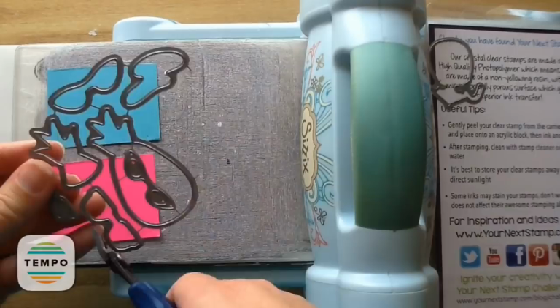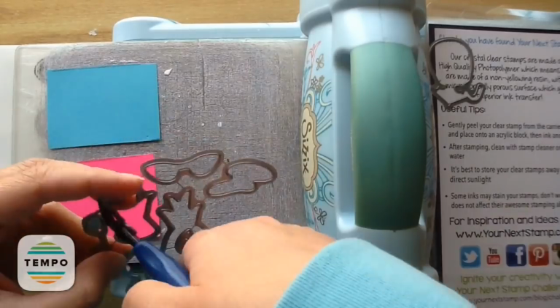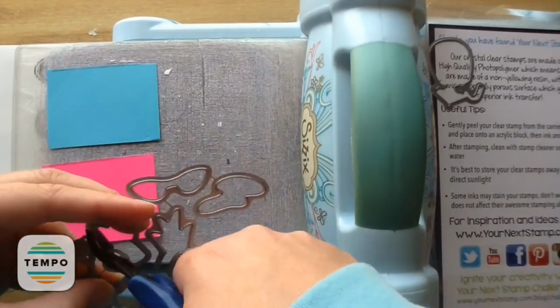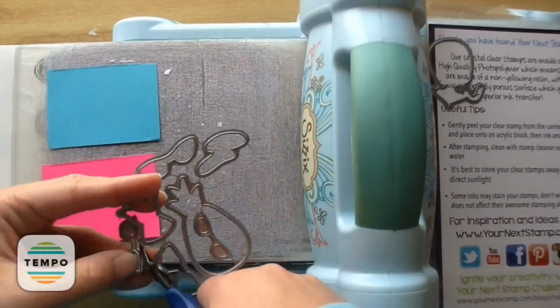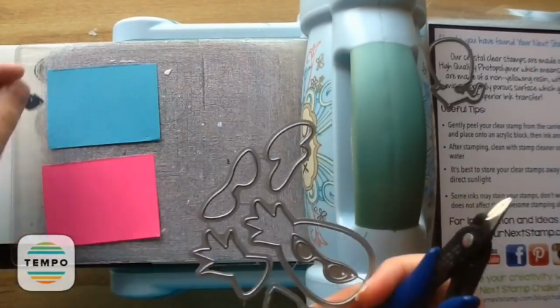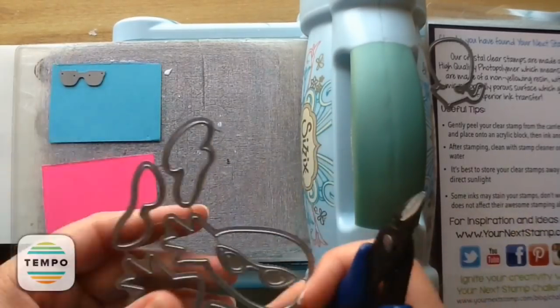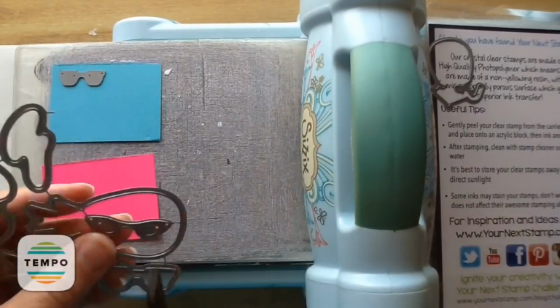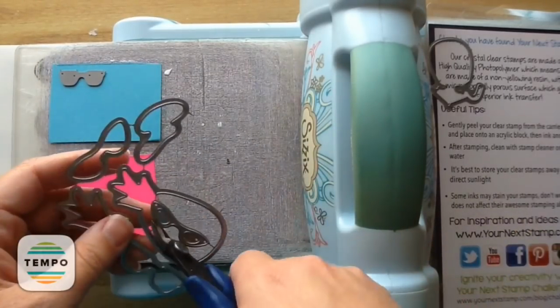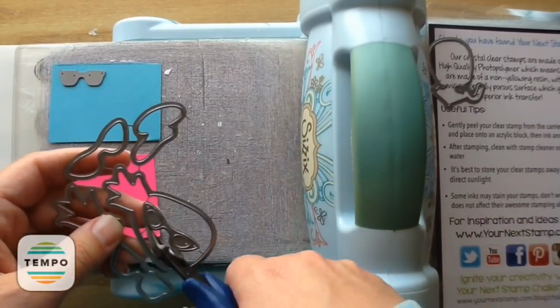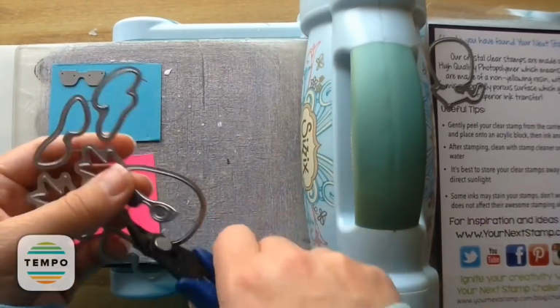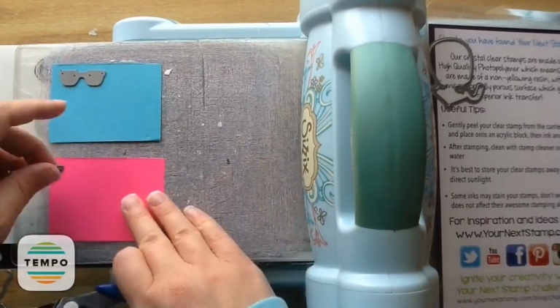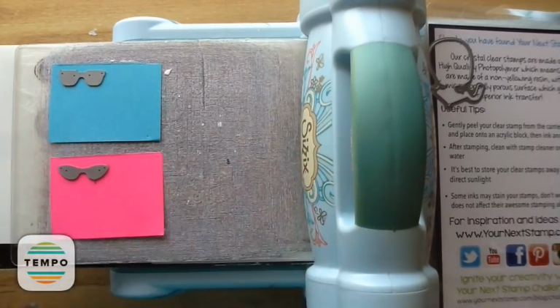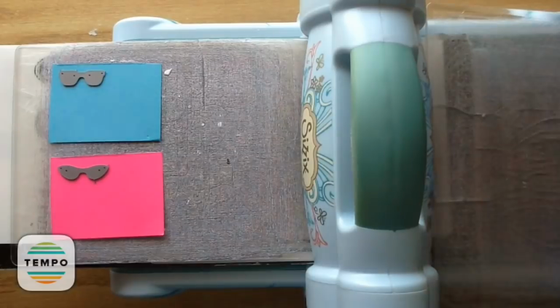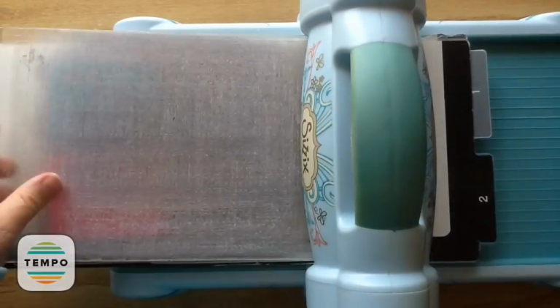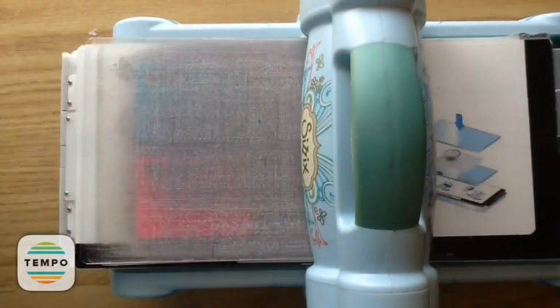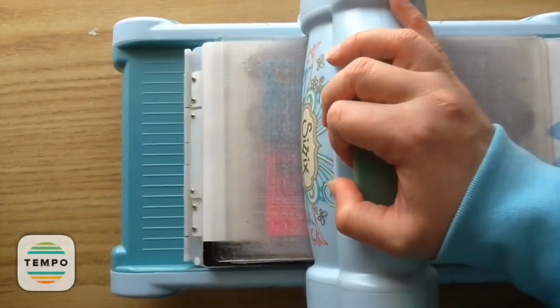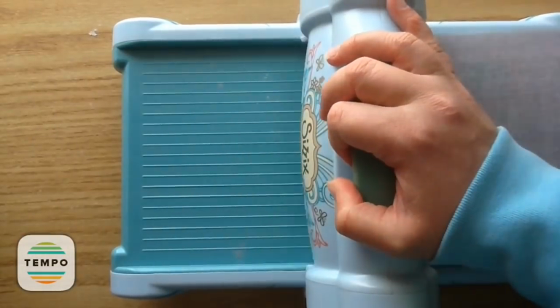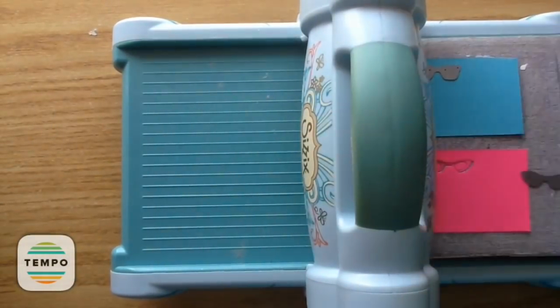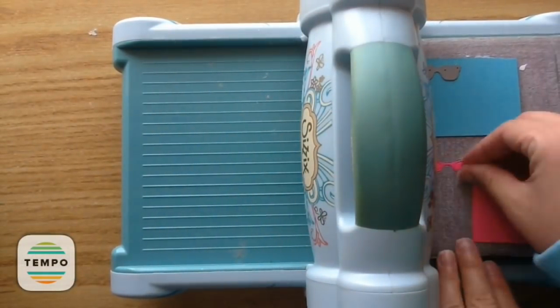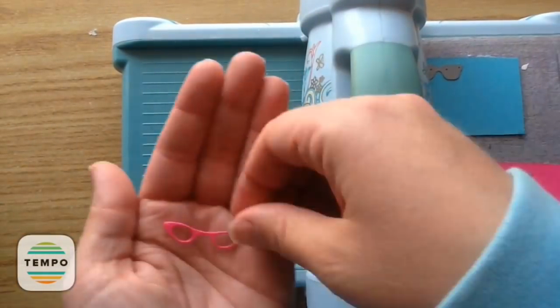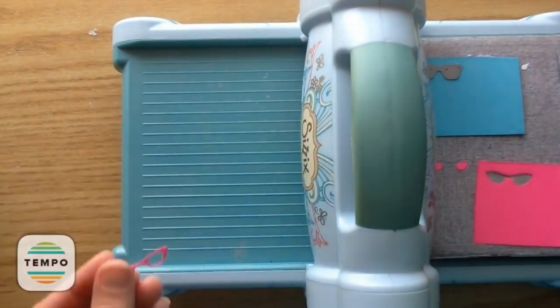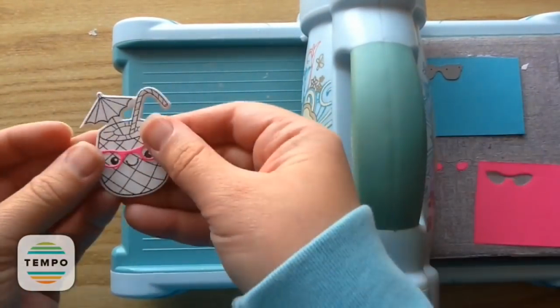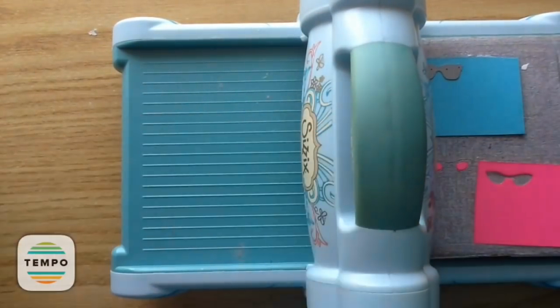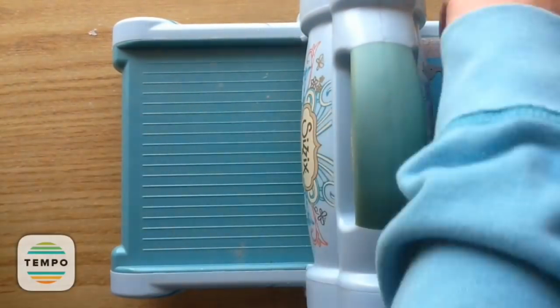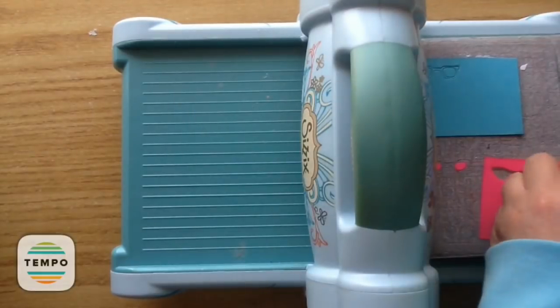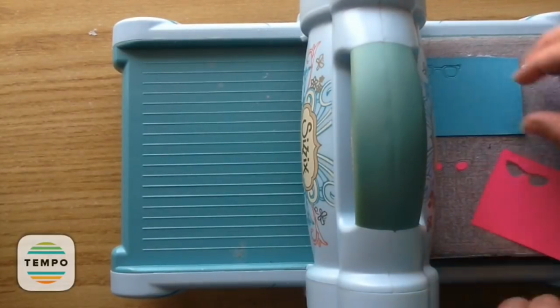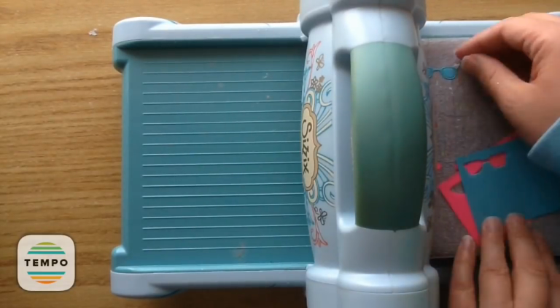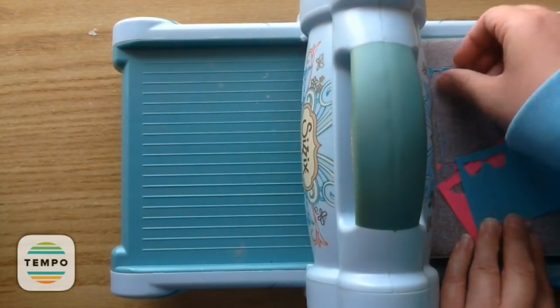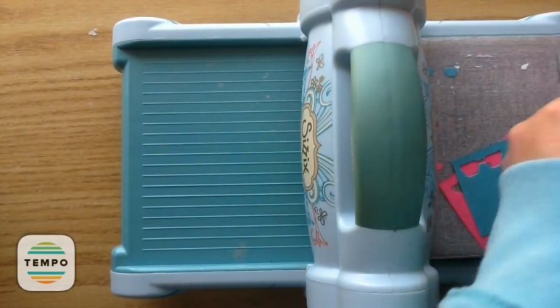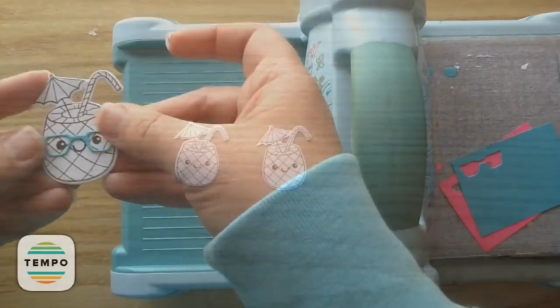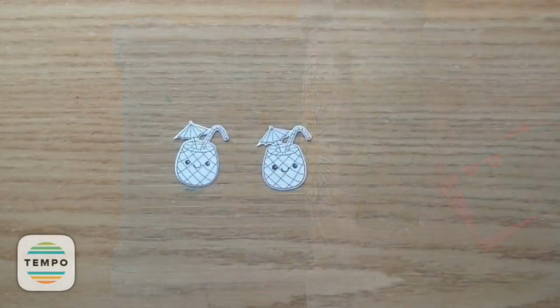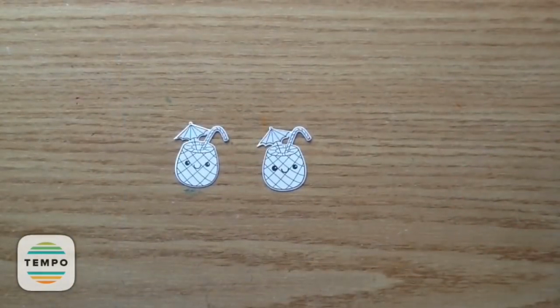Now I'm going to do the glasses. I'm taking the little glasses dies that come with the set — you get the coordinating ones for cutting apart the stamps, and then you also get the little sunglass ones. They are just so cute. I did a little hot pink one and a blue one to match that card stock.